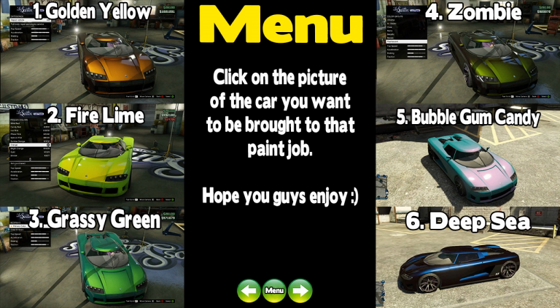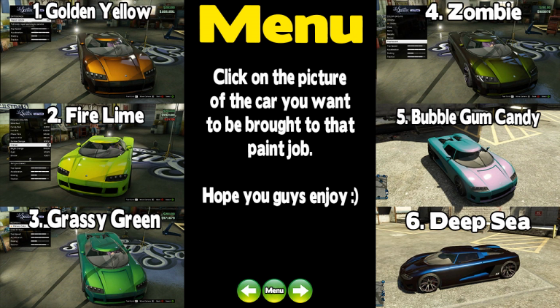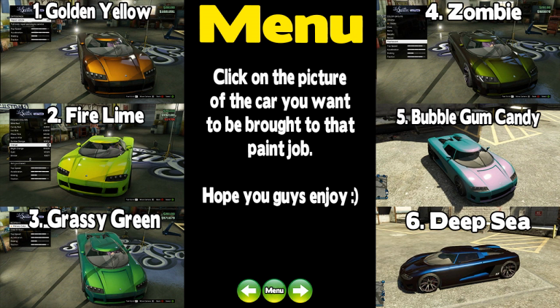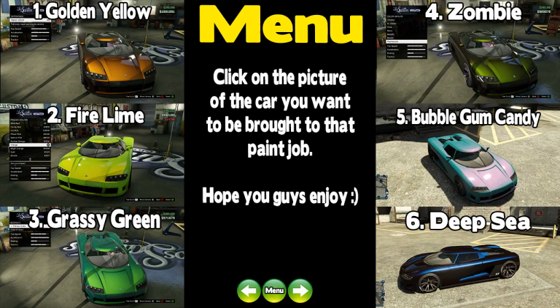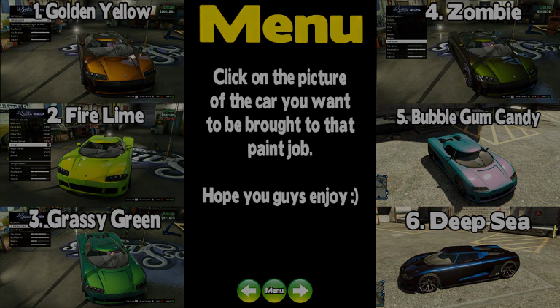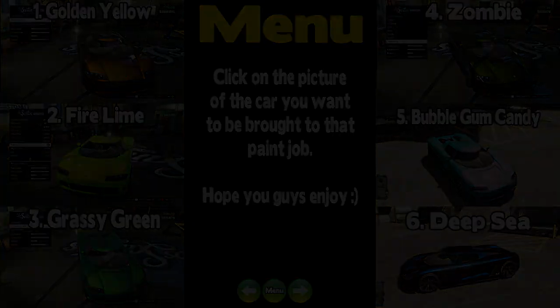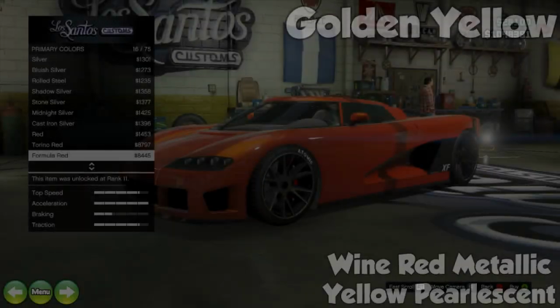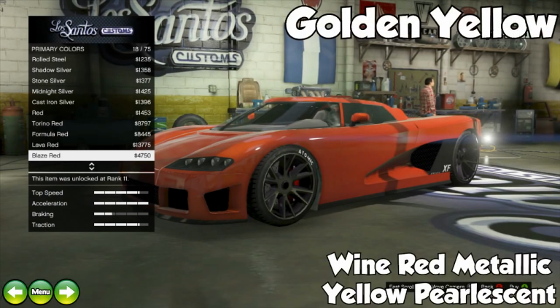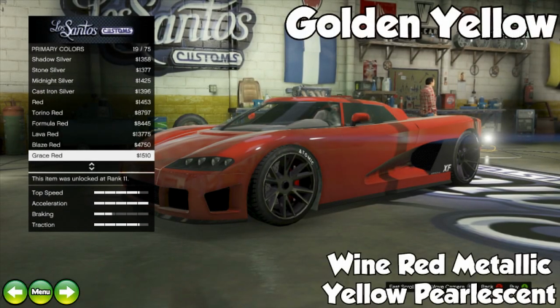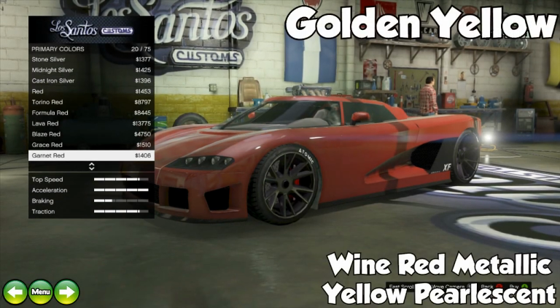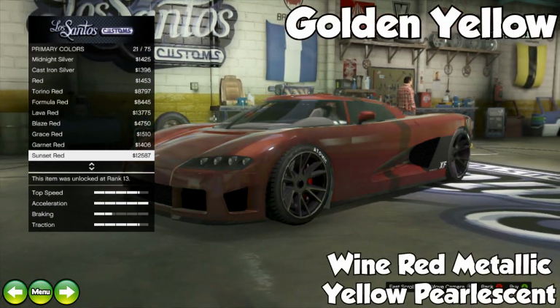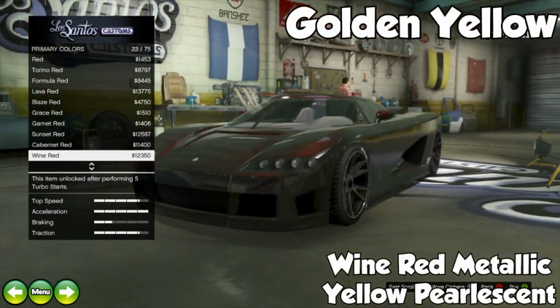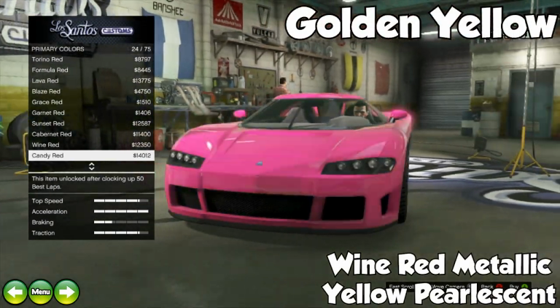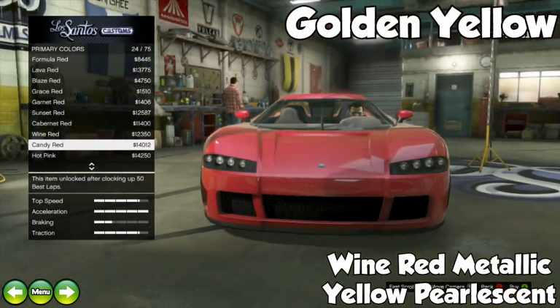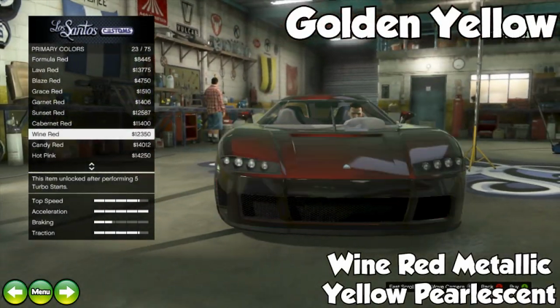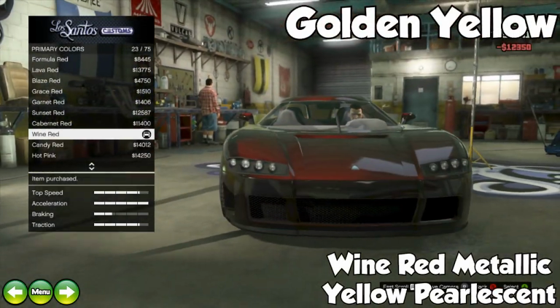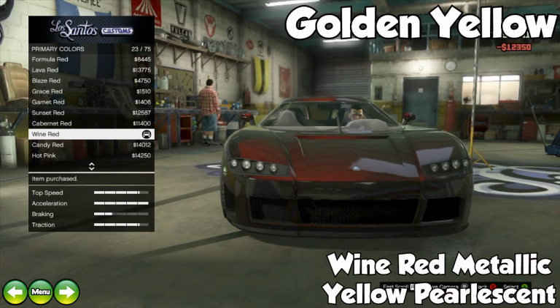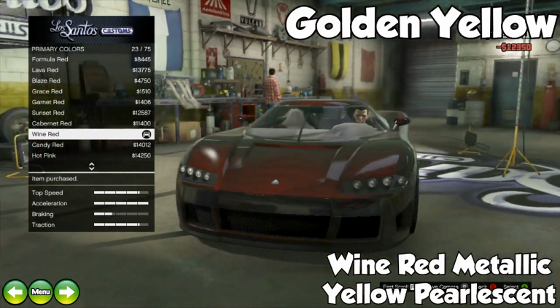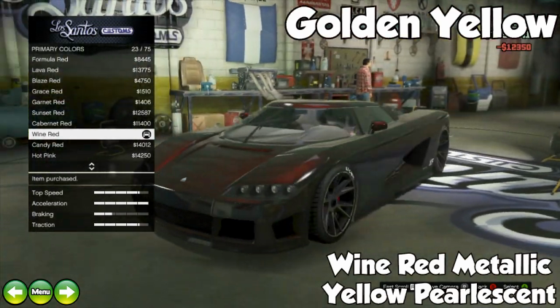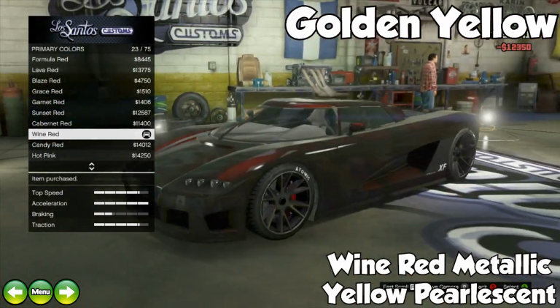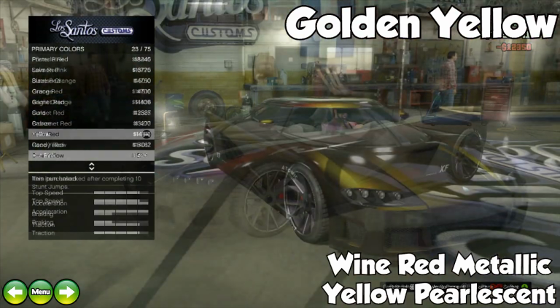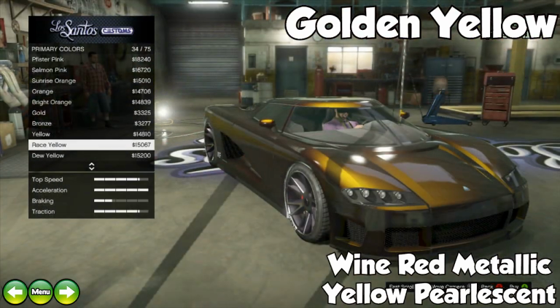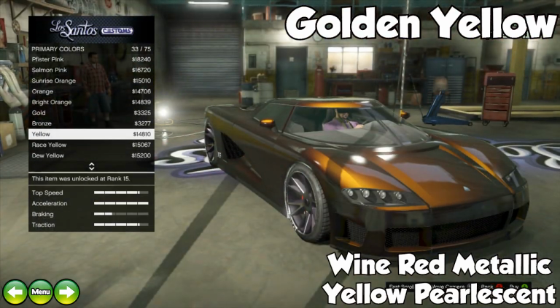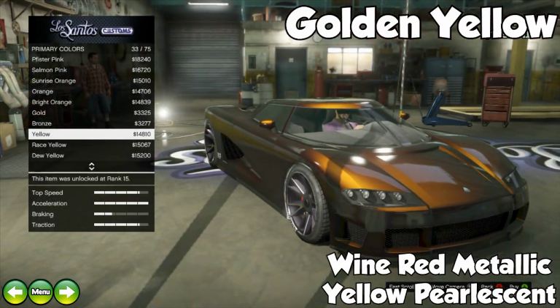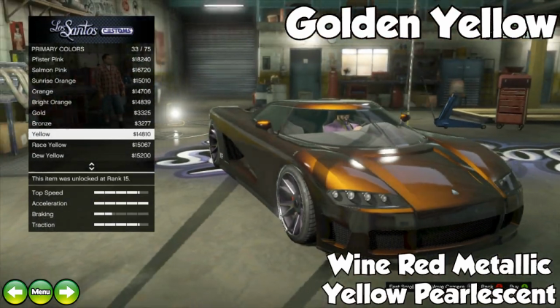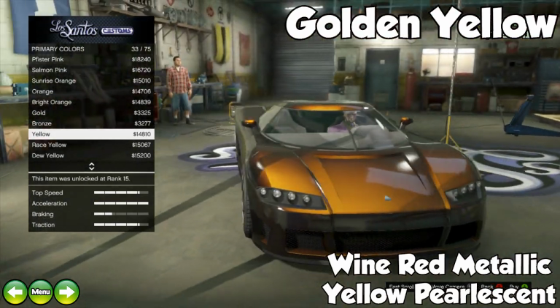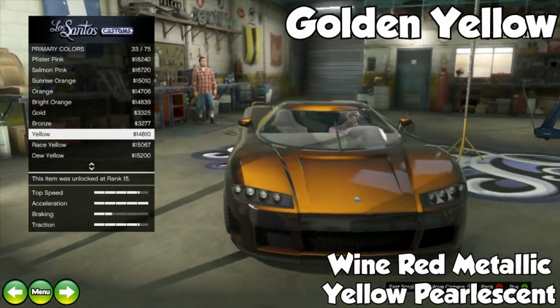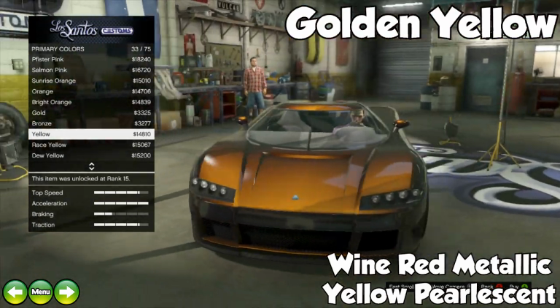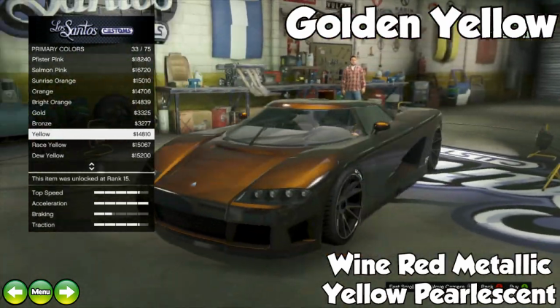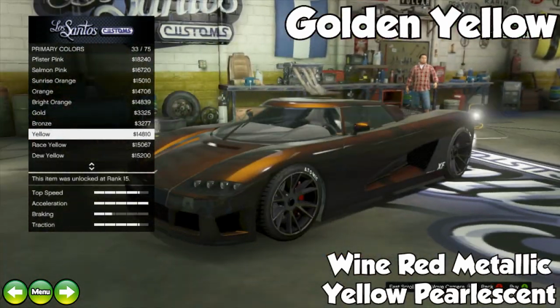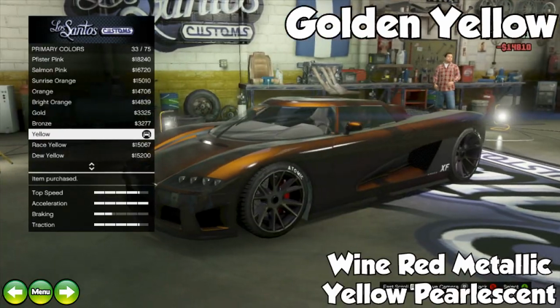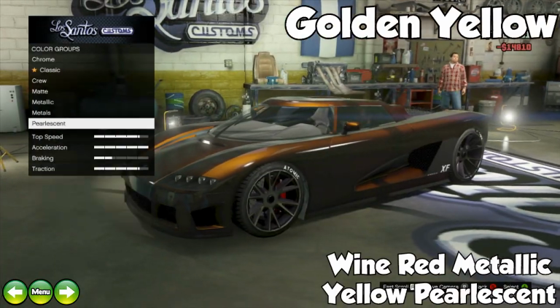So with all that out of the way, let's get into the first paint job. The first one is called Golden Yellow, and it consists of wine red metallic and yellow pearlescent. This one looks really awesome, especially when the sun or any light source hits it.